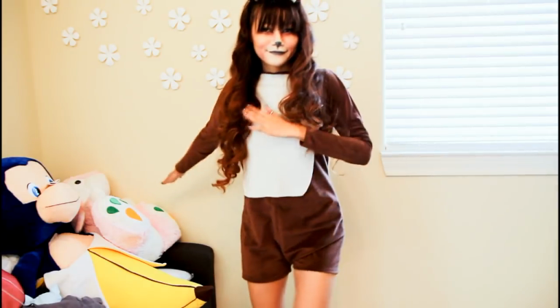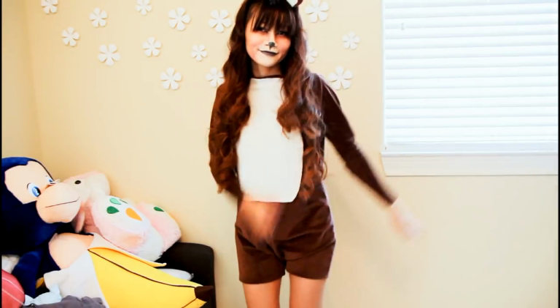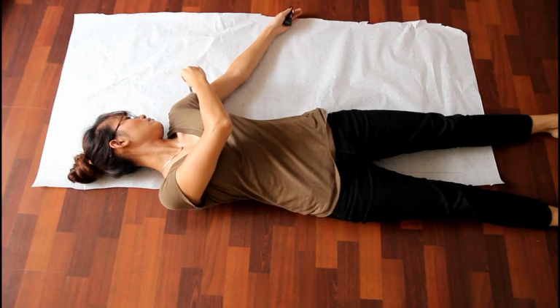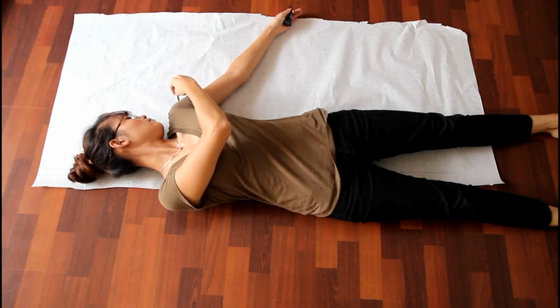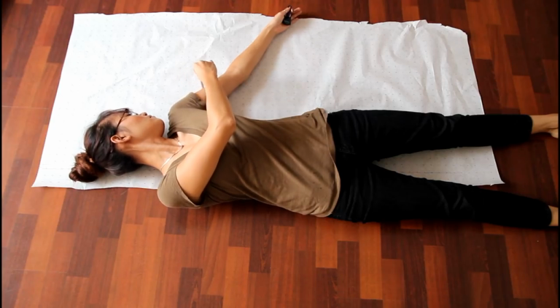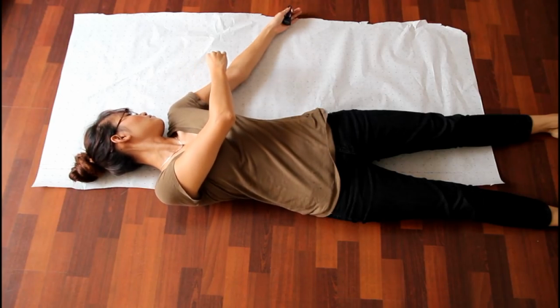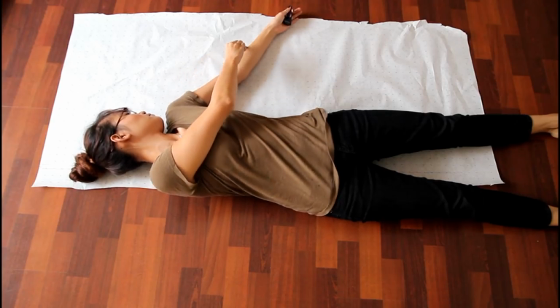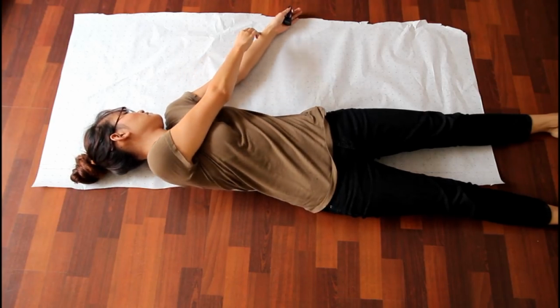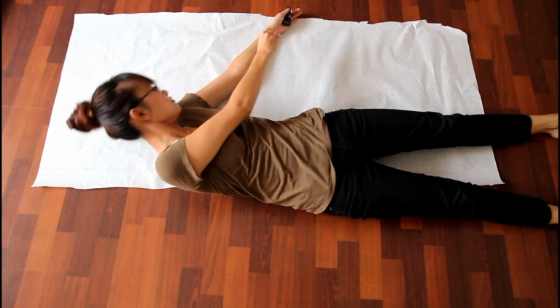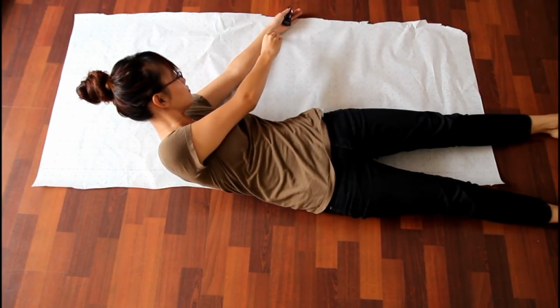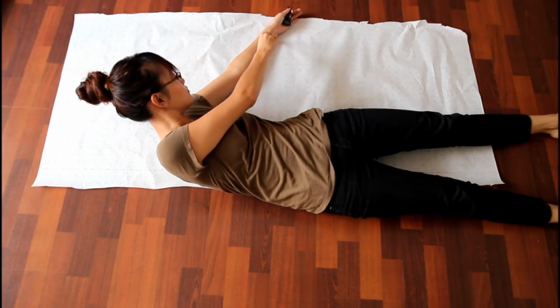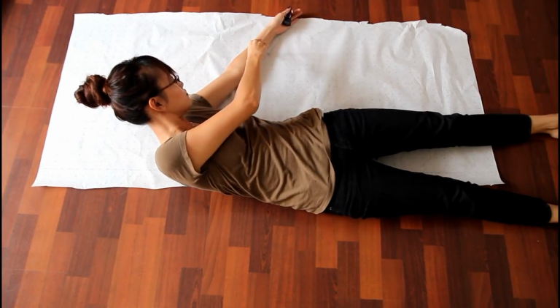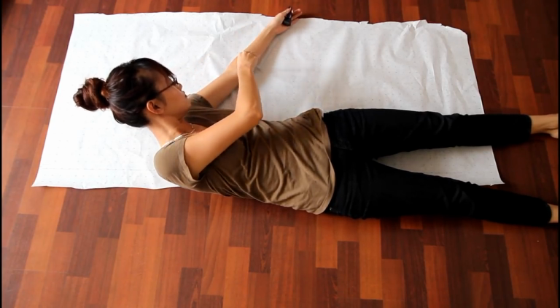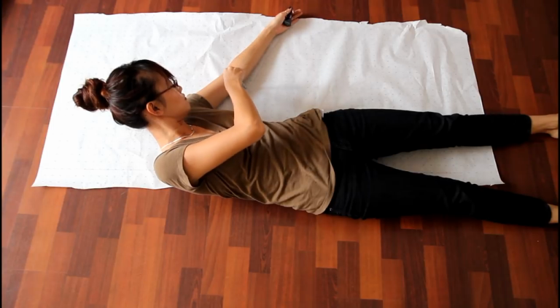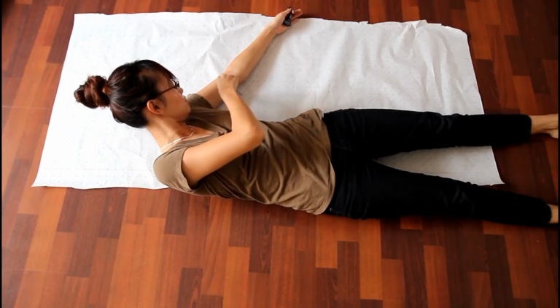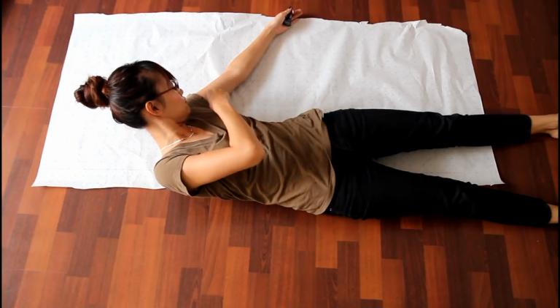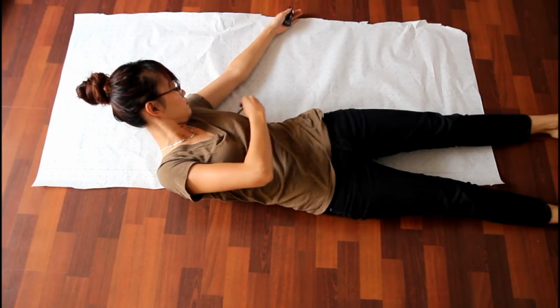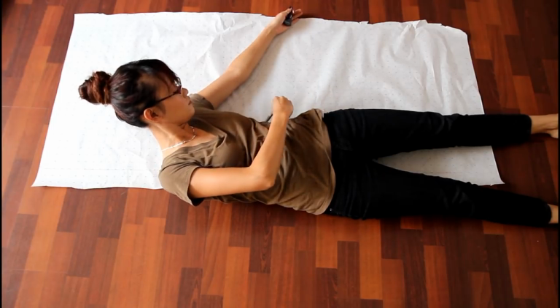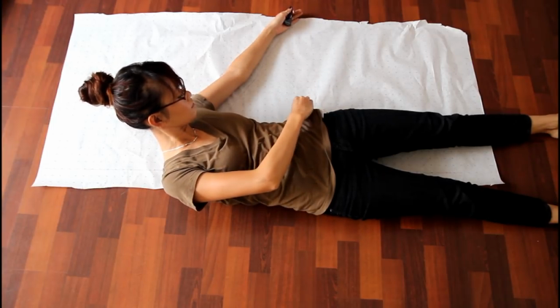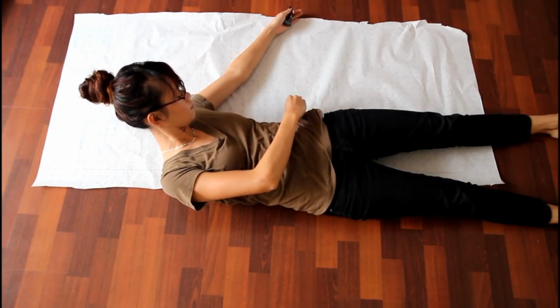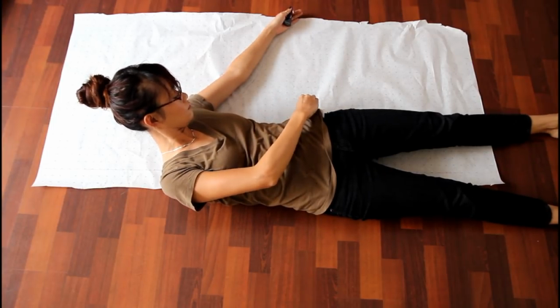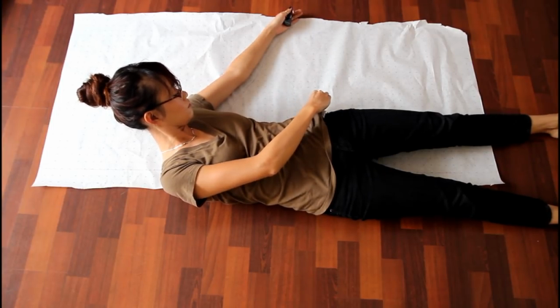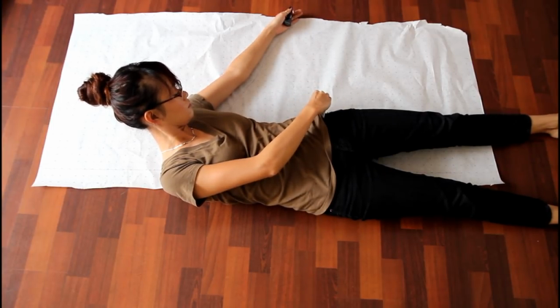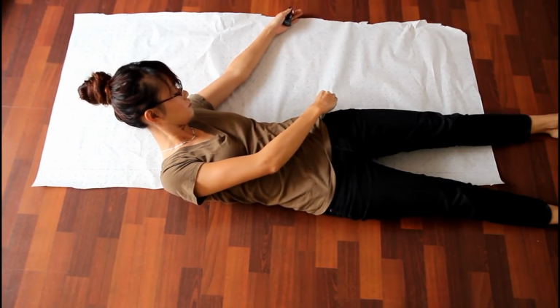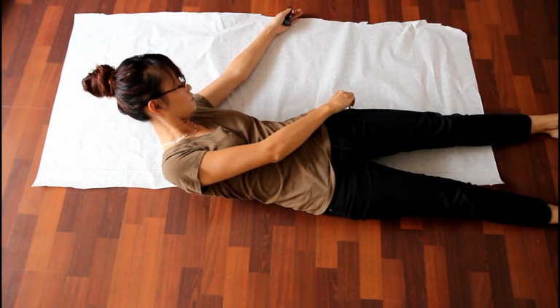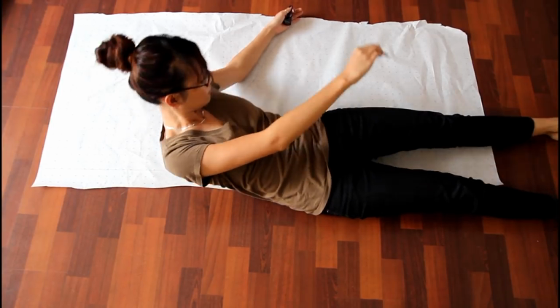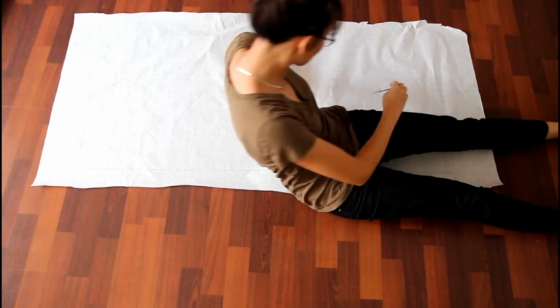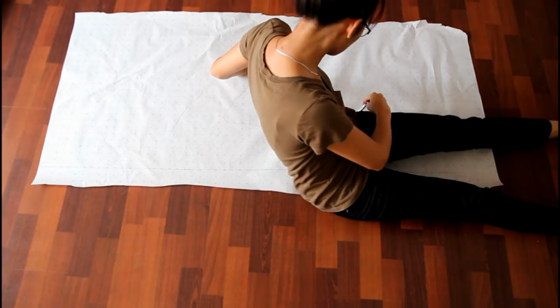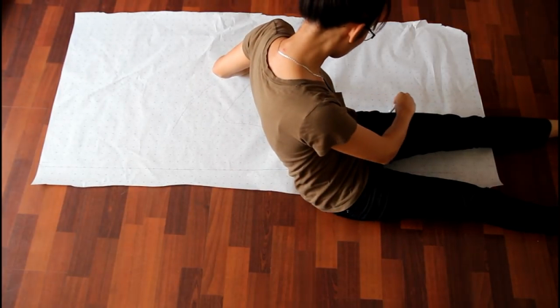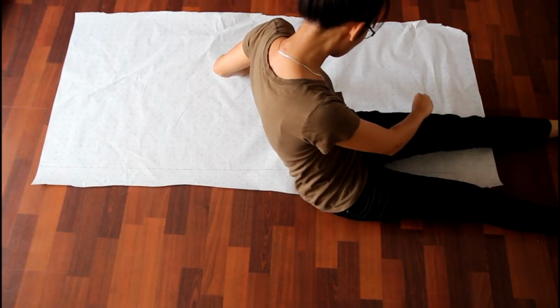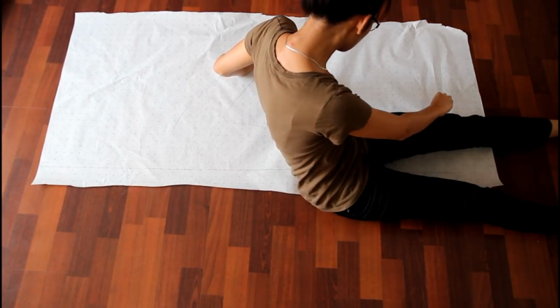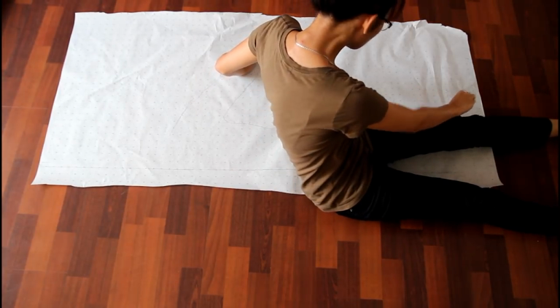So we're gonna get started by laying half of our body onto a piece of paper and then tracing from the neck down to your thigh. Remember to trace it so that it's about 3 to 4 inches bigger because your body is in 3D form and not 2D.